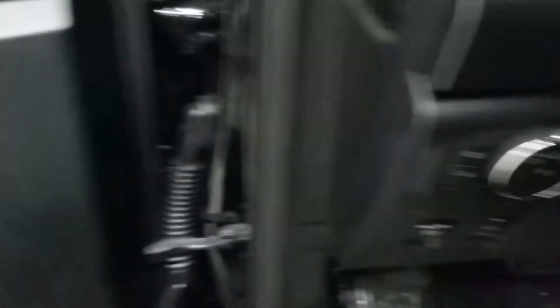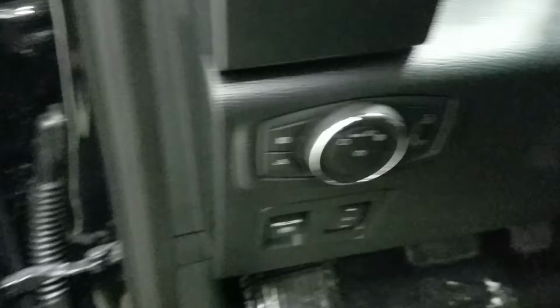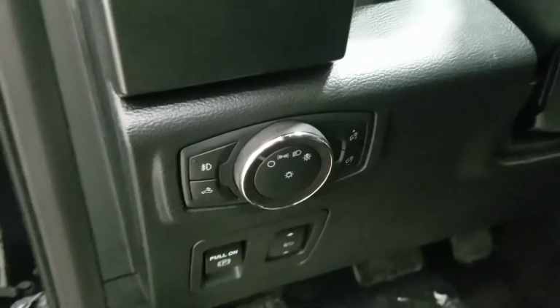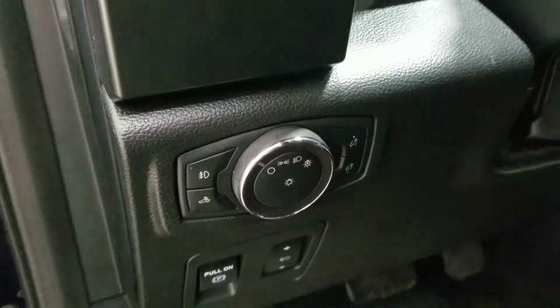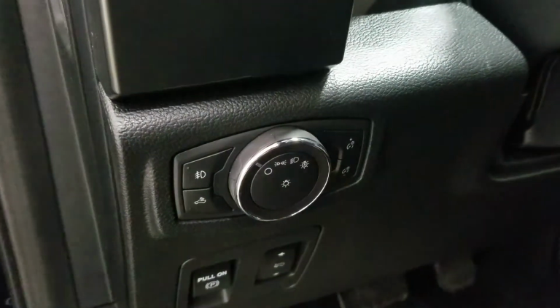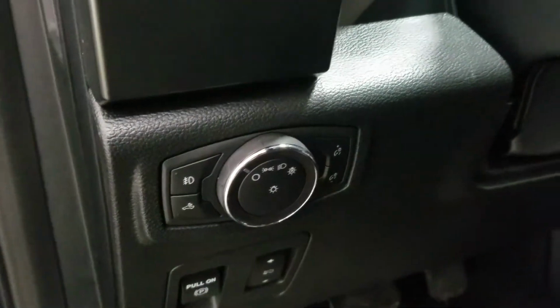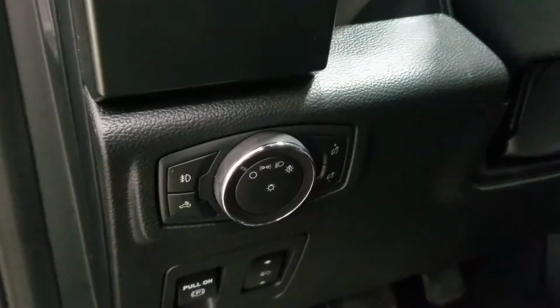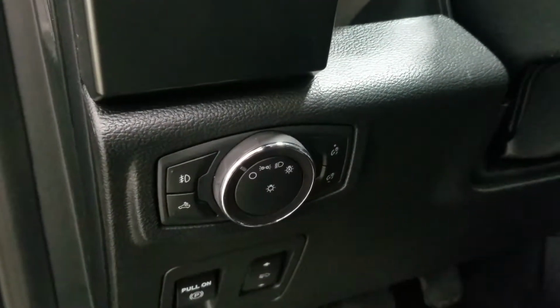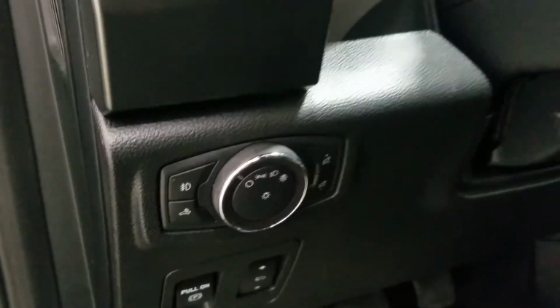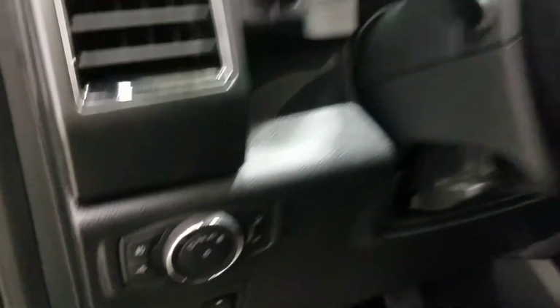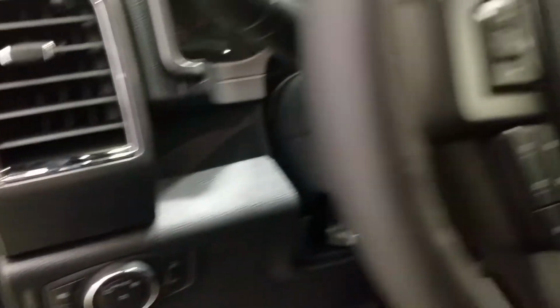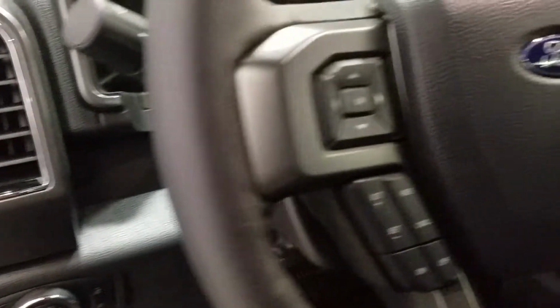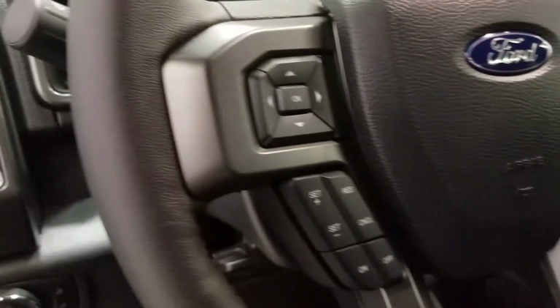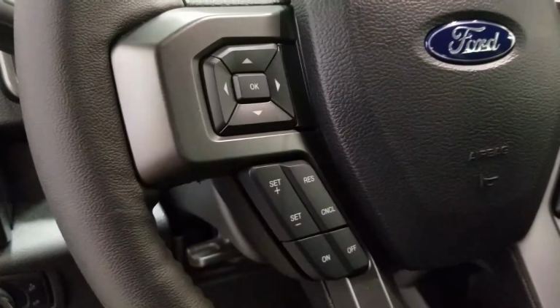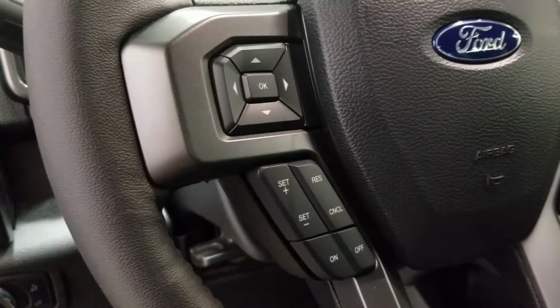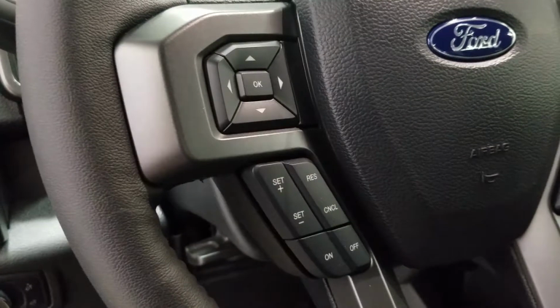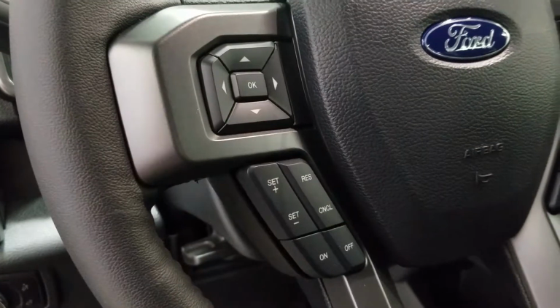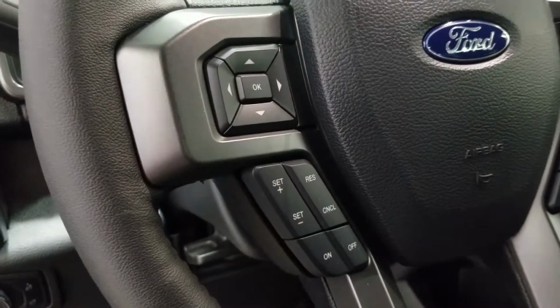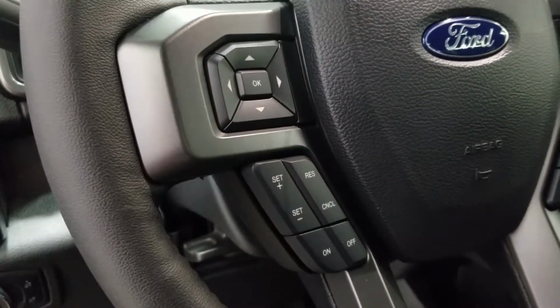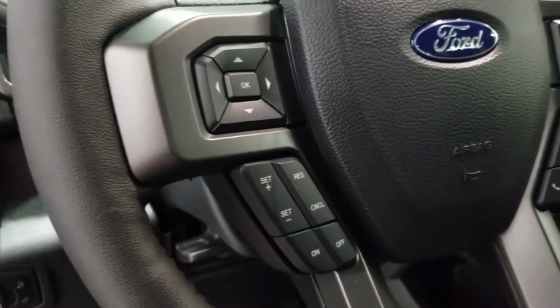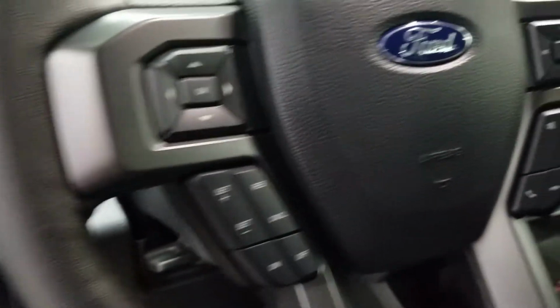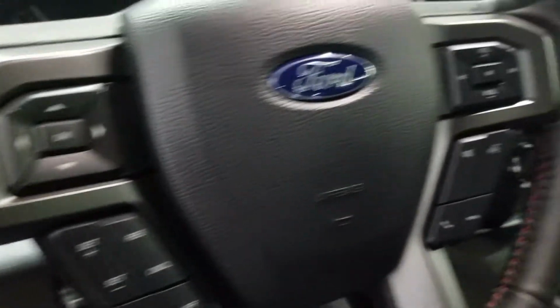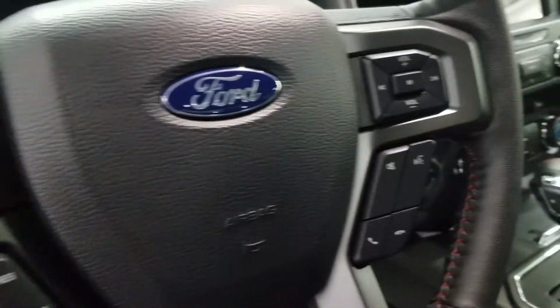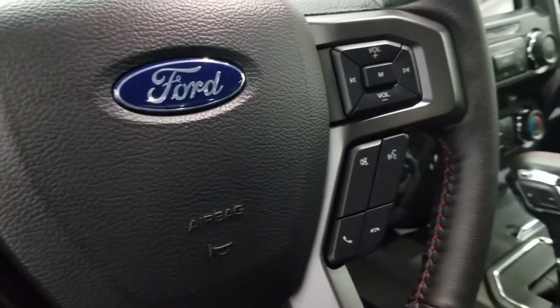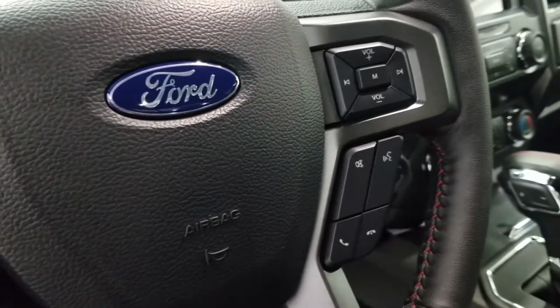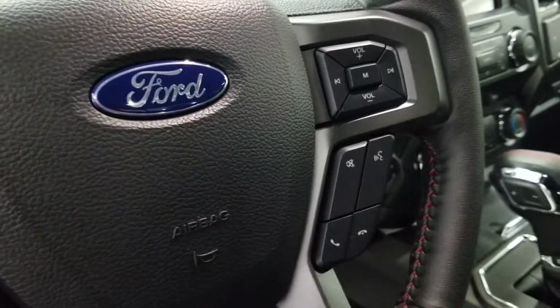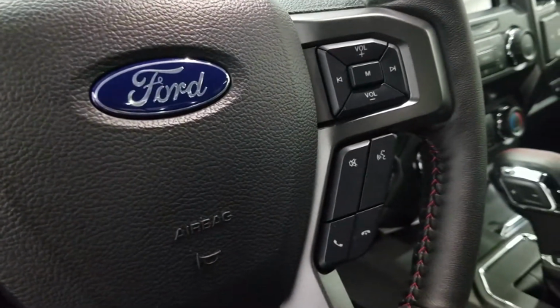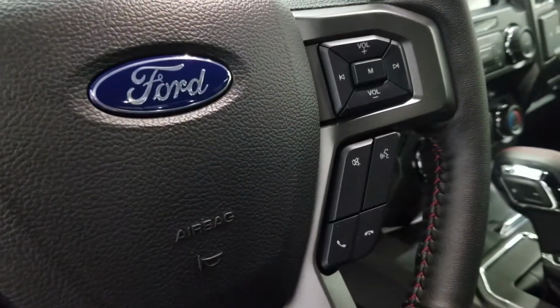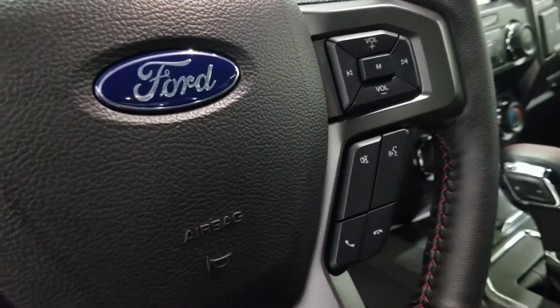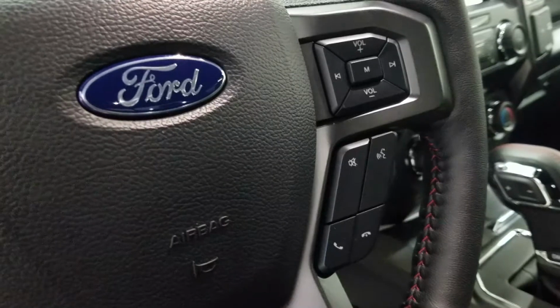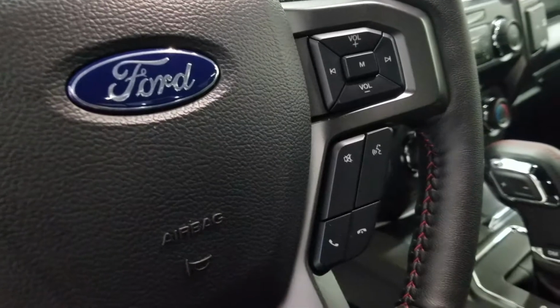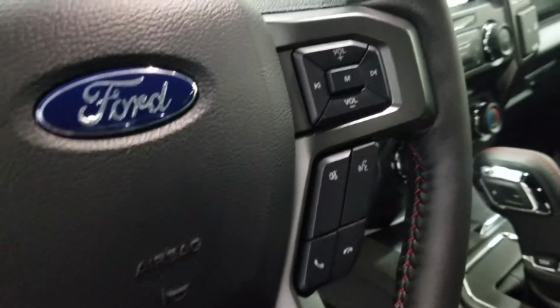Over at the steering column we have our automatic headlamp dial and a tilt steering wheel with the information trackpad and cruise control settings to the left. Over at the right we have our entertainment and media trackpad and hands-free controls.